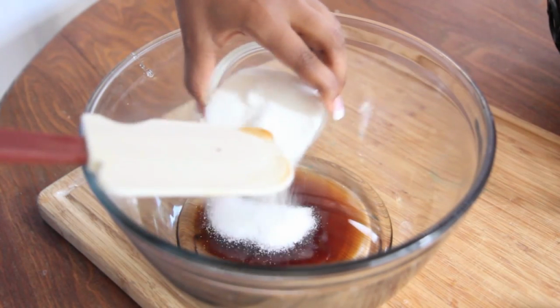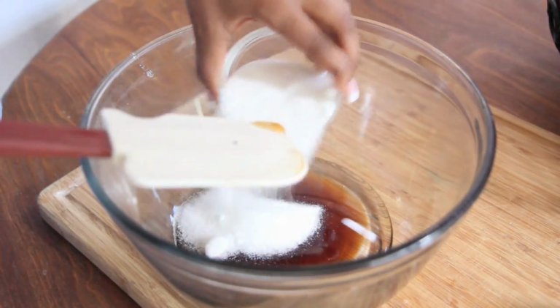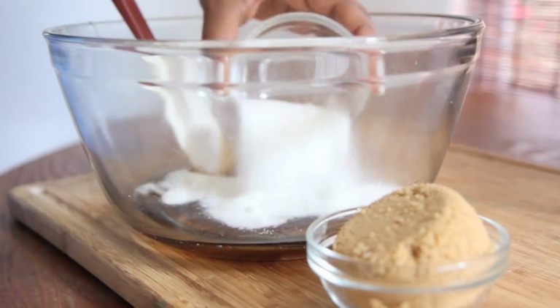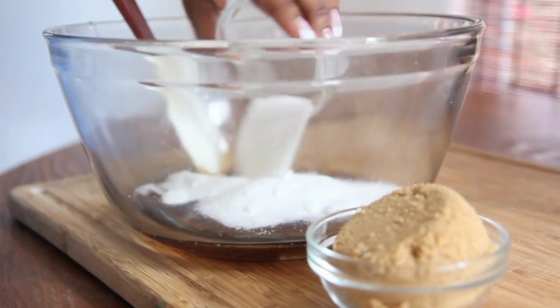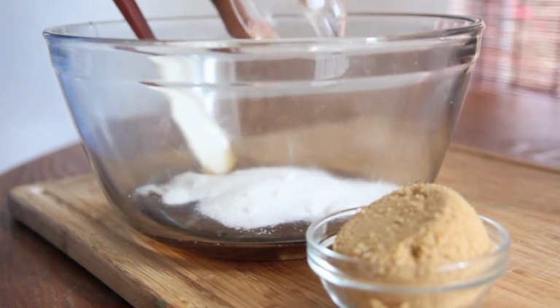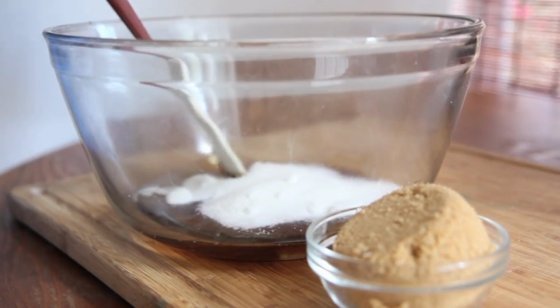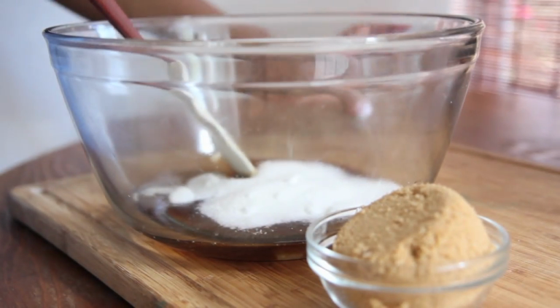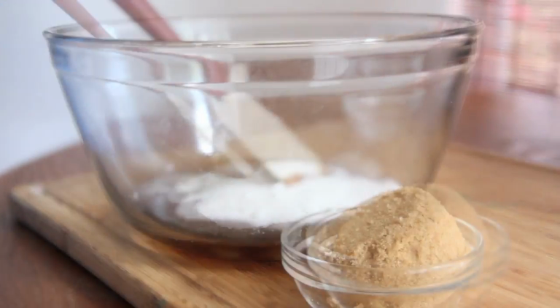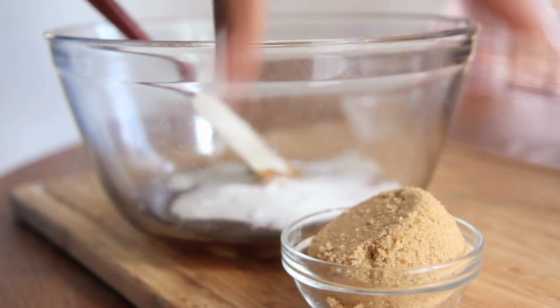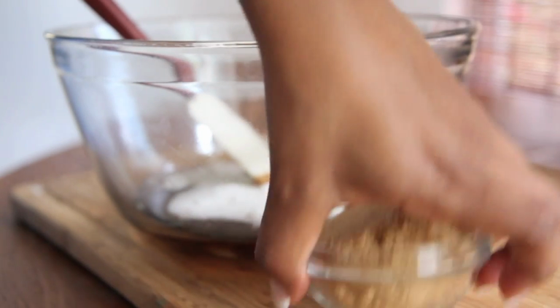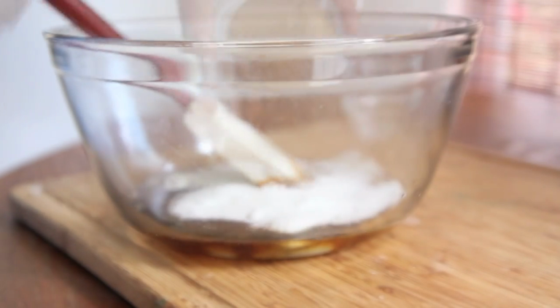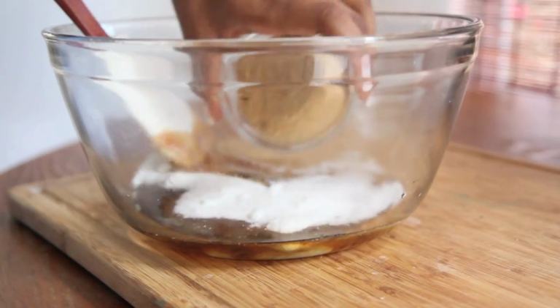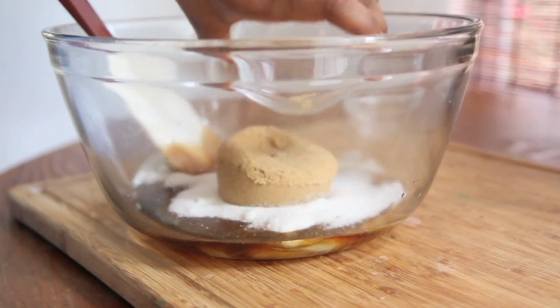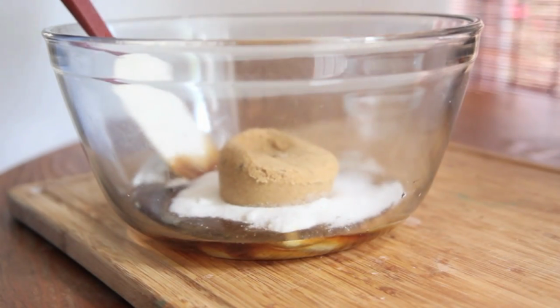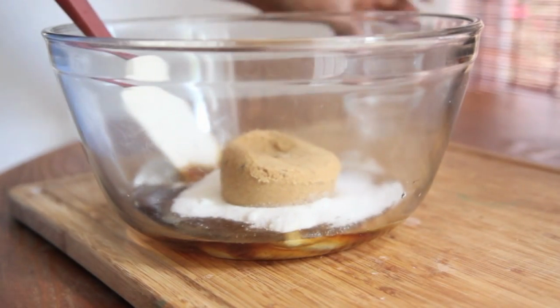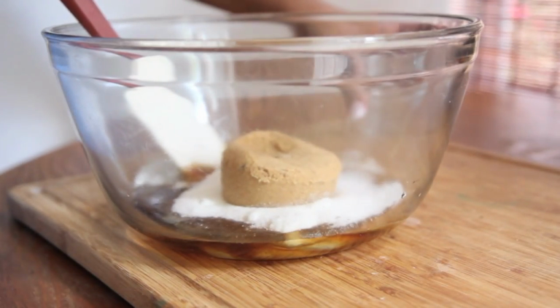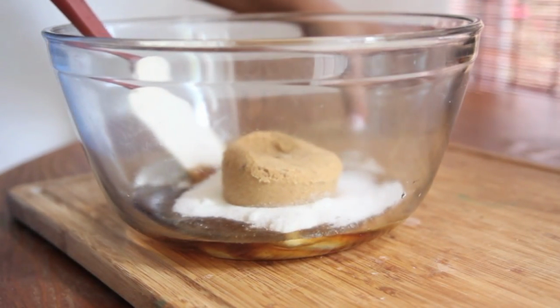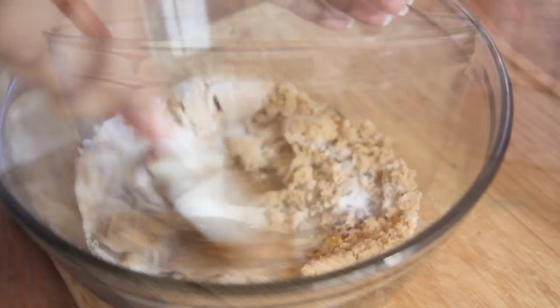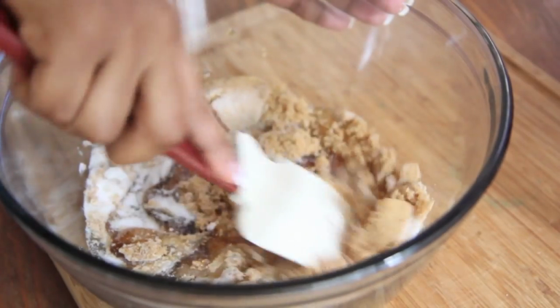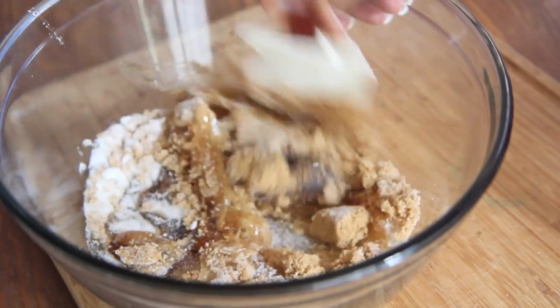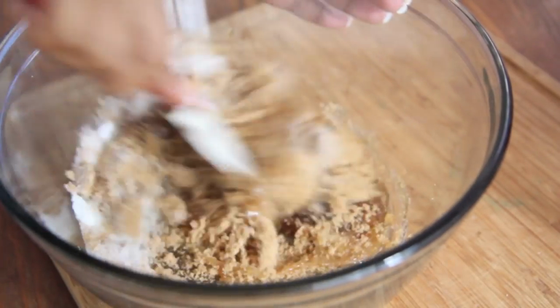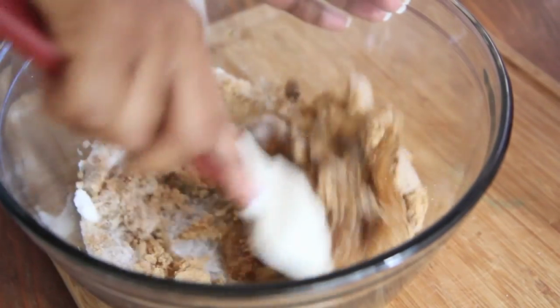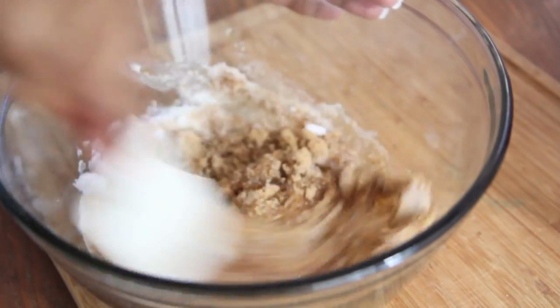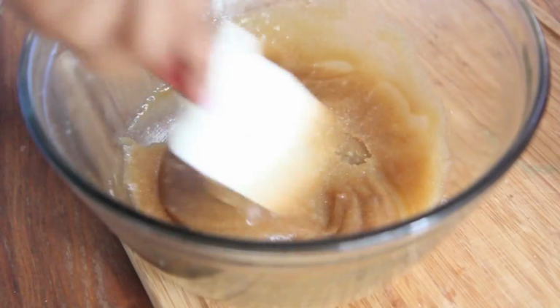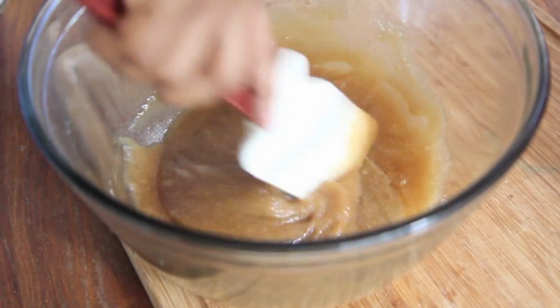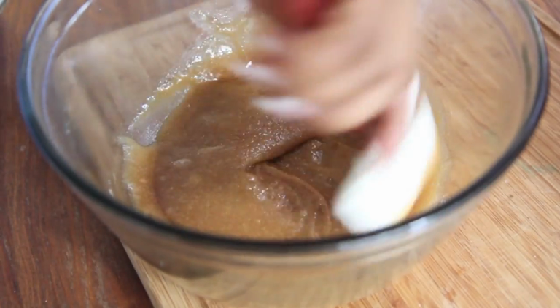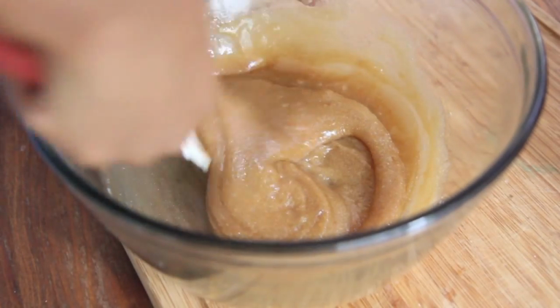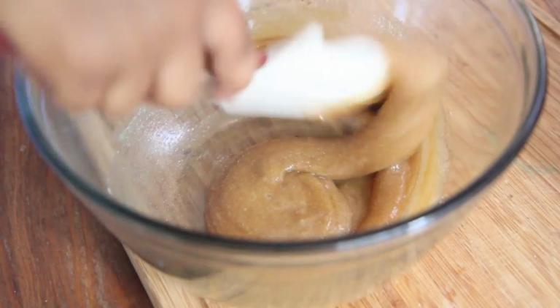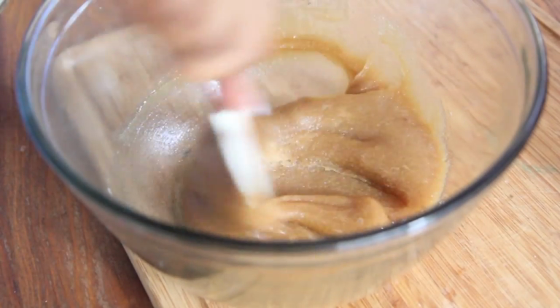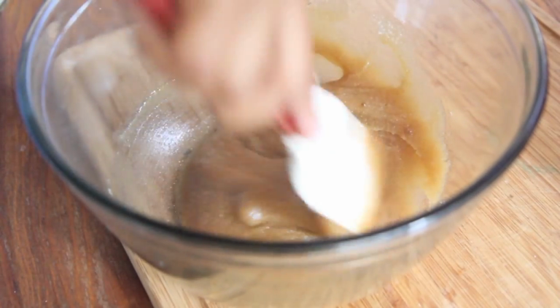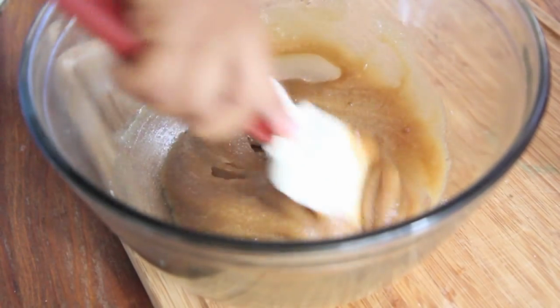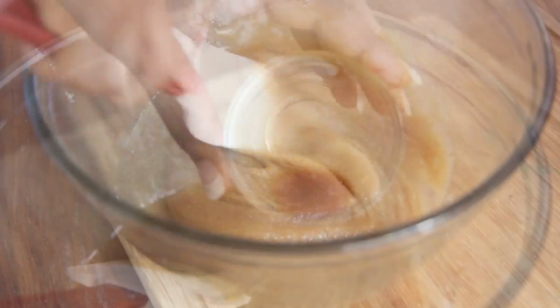Now I'm going to add in my white sugar, just sprinkle that right on in there. Then we're going to add in some packed brown sugar and stir that up. I'm making this pecan pie for my husband because I'm such a good wife and I broke his iPhone, so hopefully this will help.